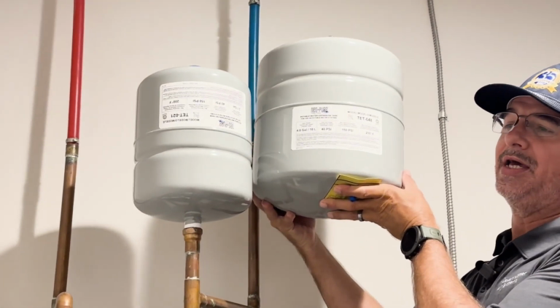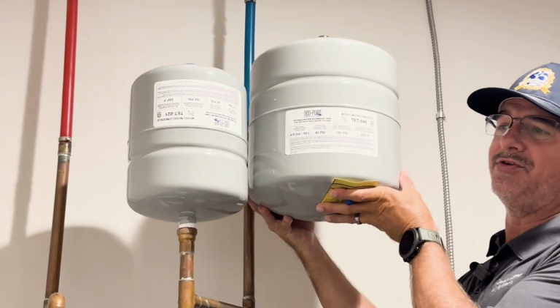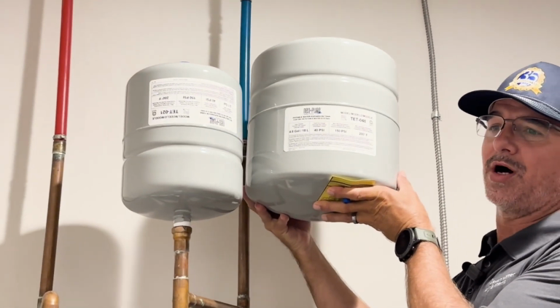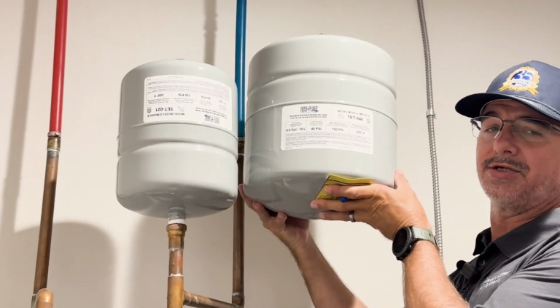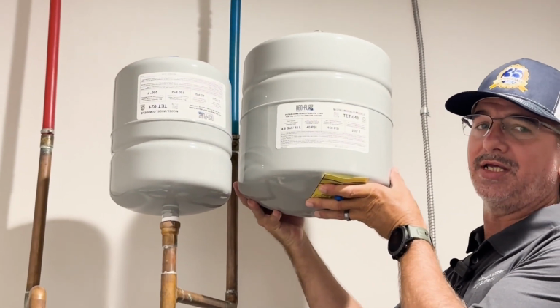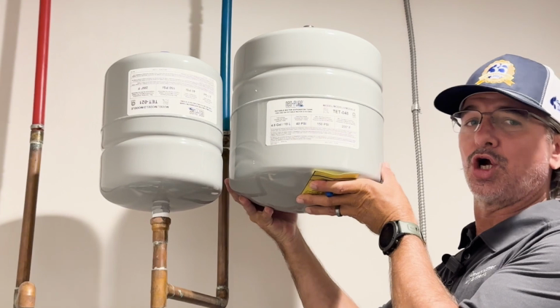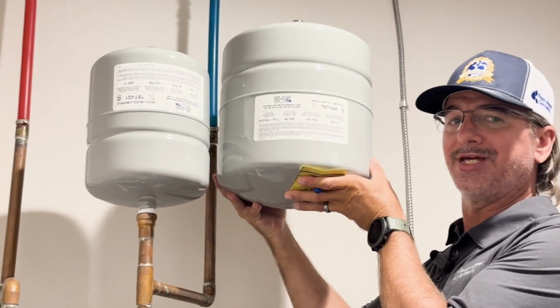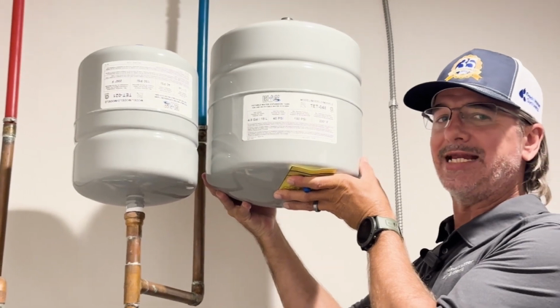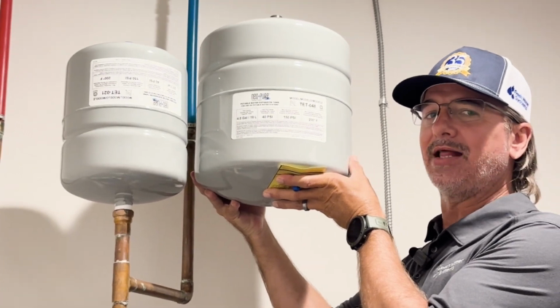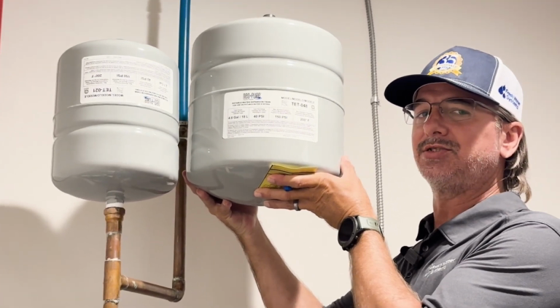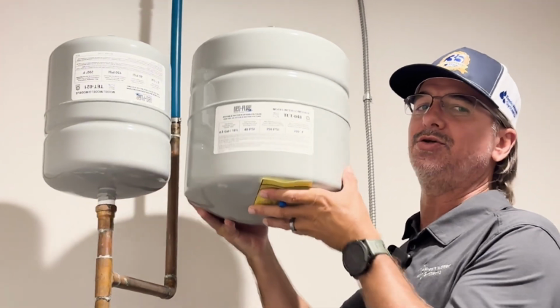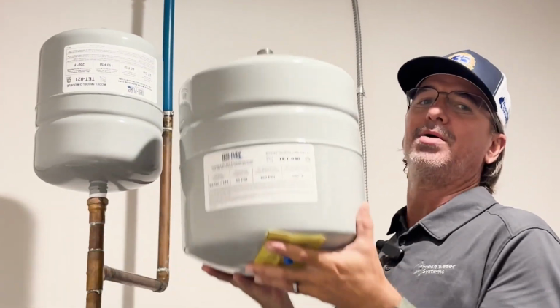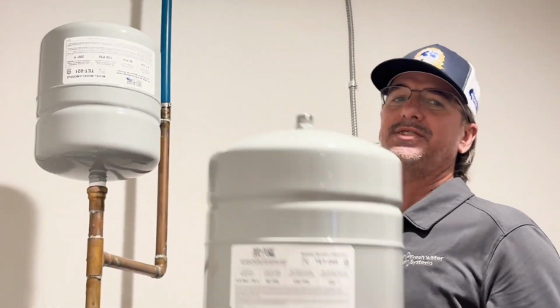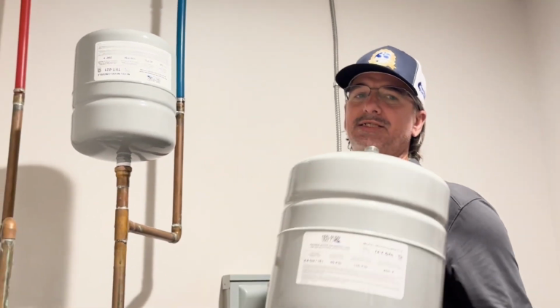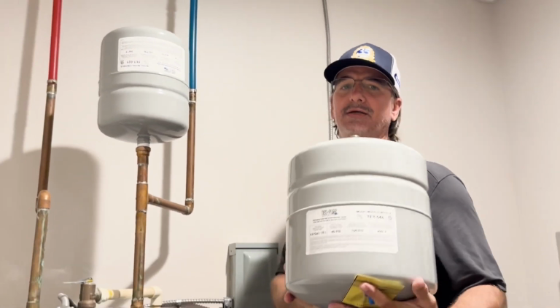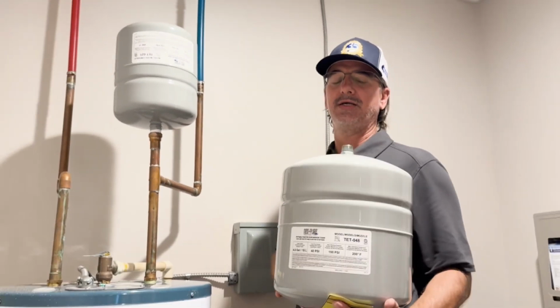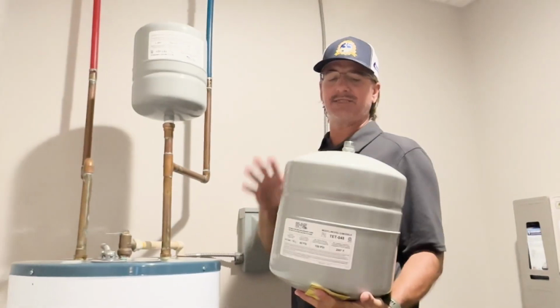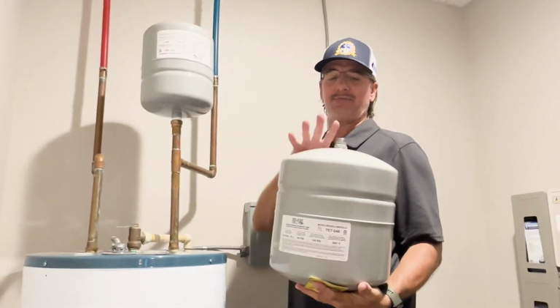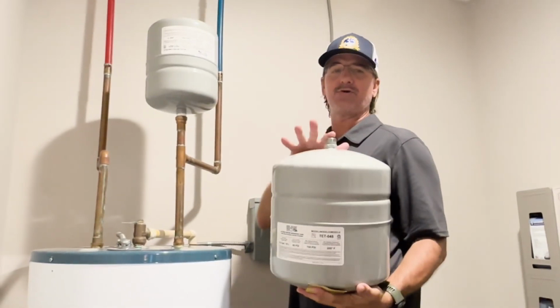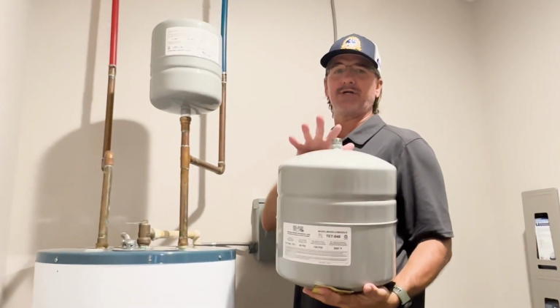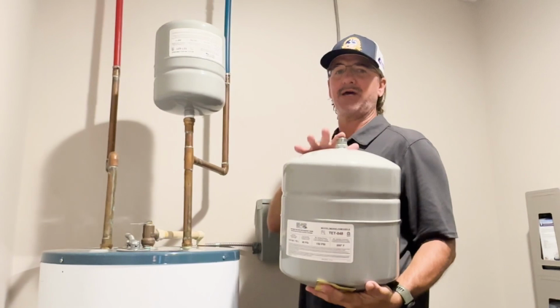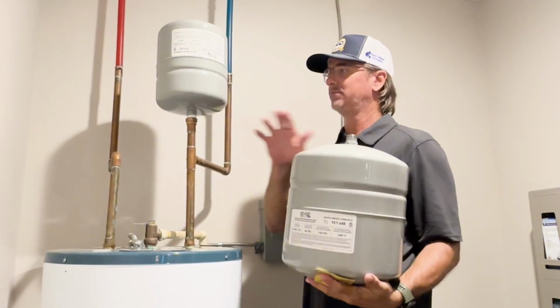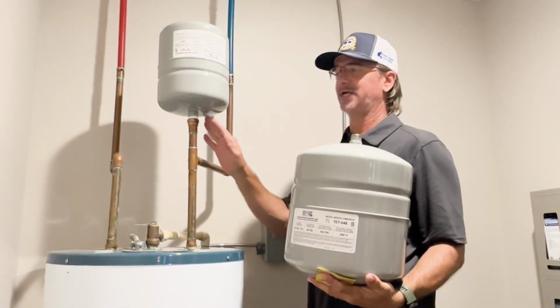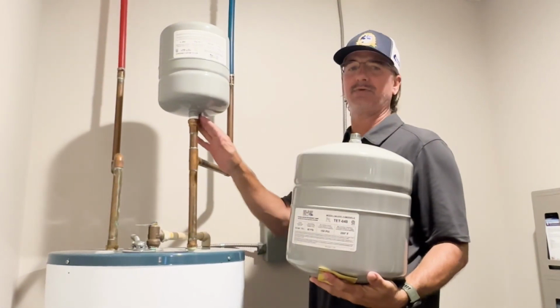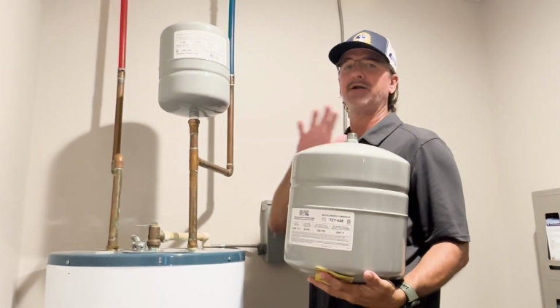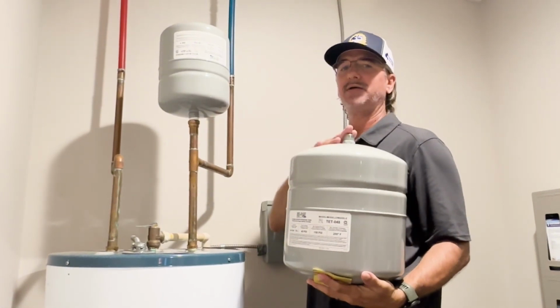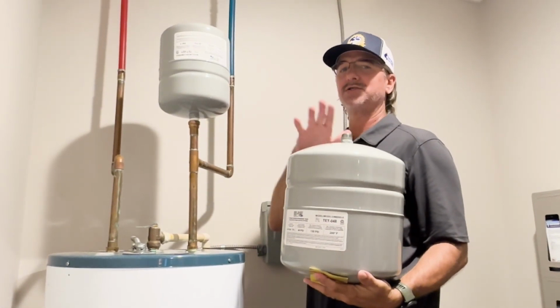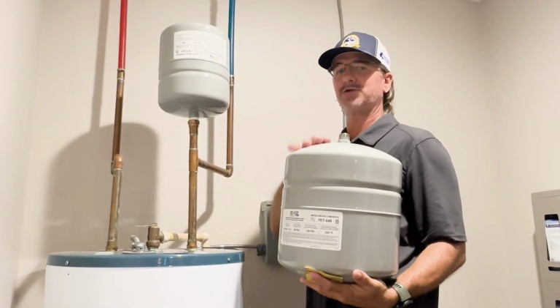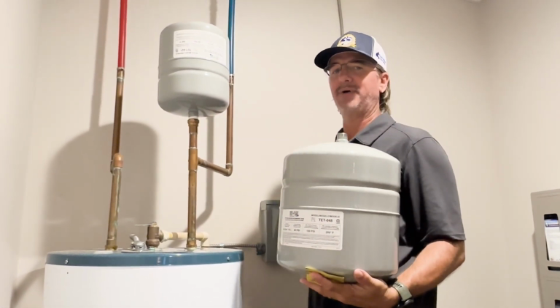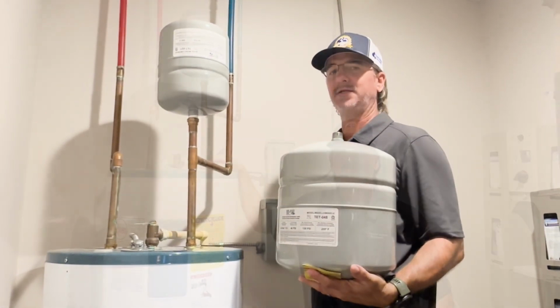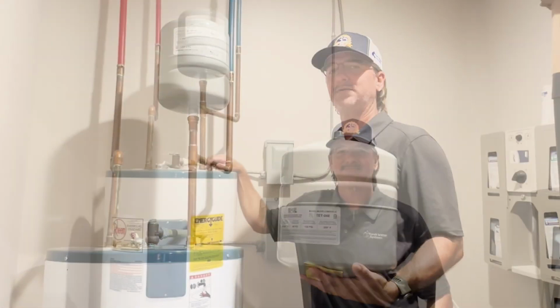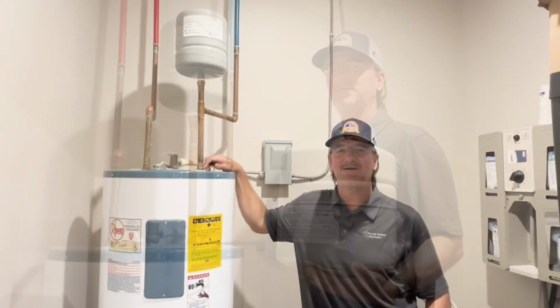If your water heater tank is larger than 80 gallons, you can go up to this larger size tank. Same three-quarter inch male connection — just a larger capacity.